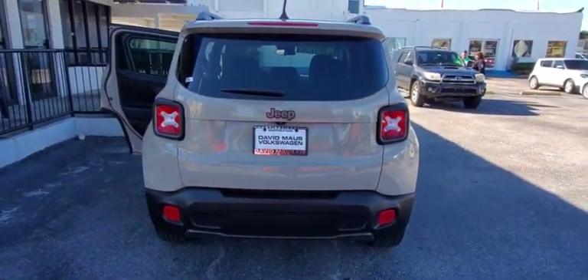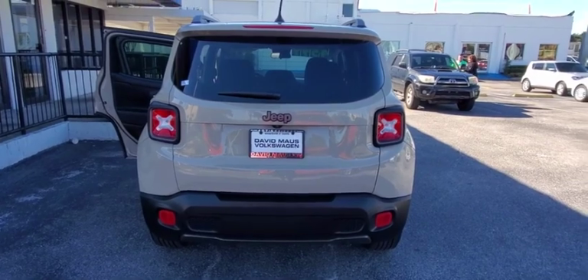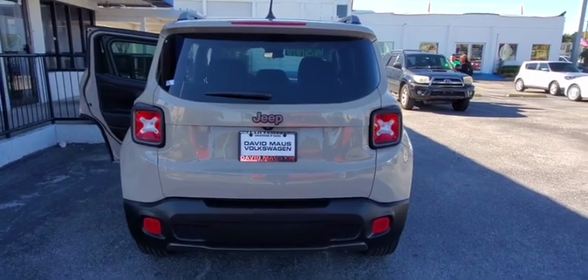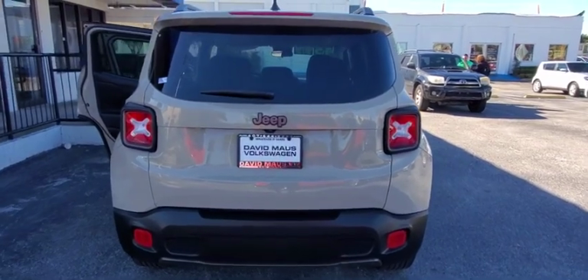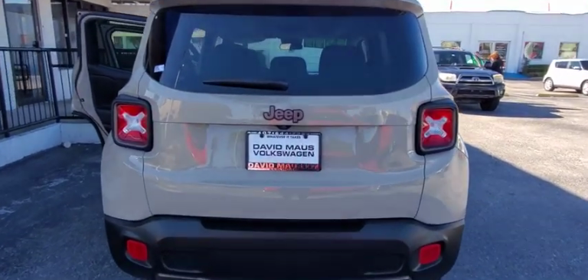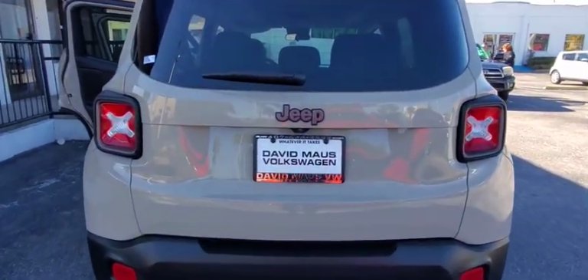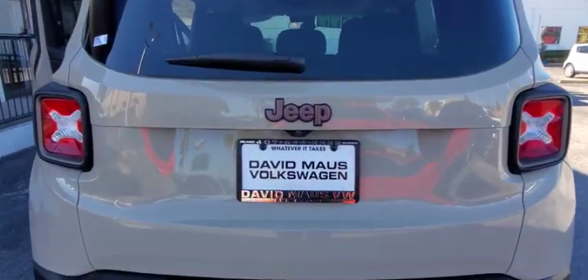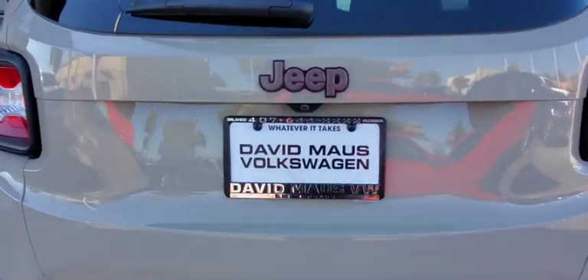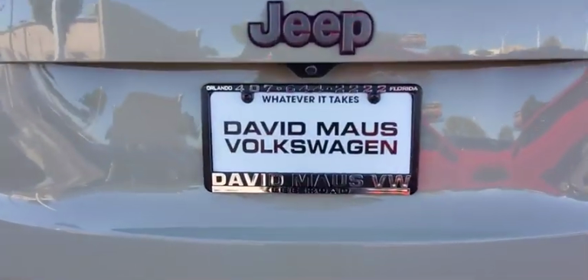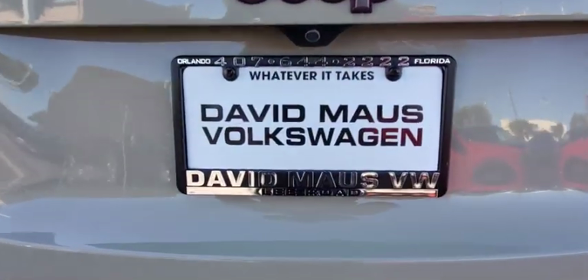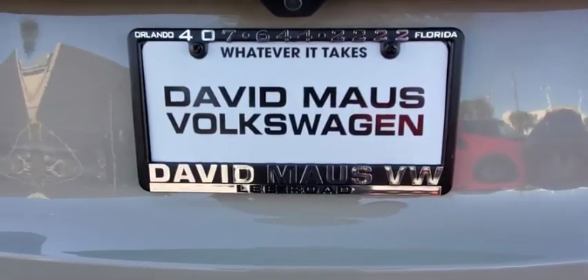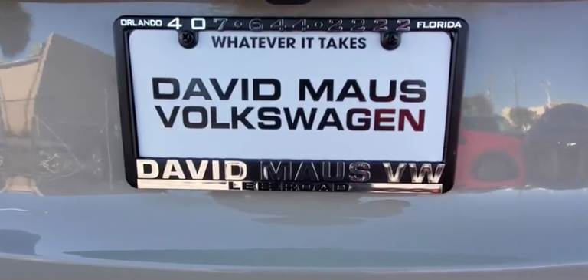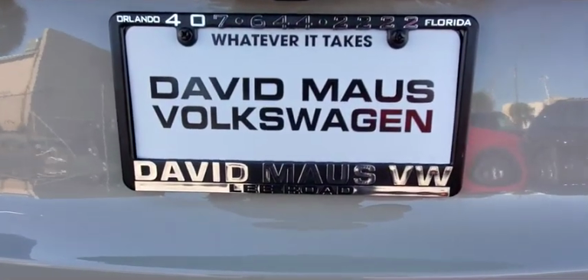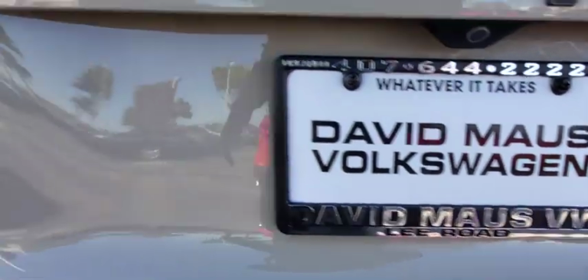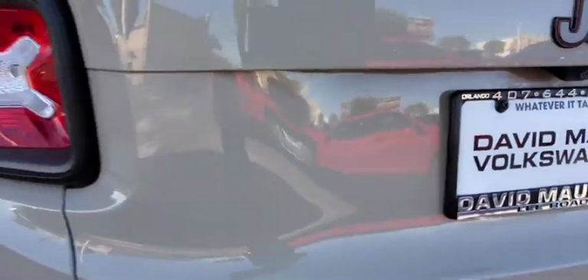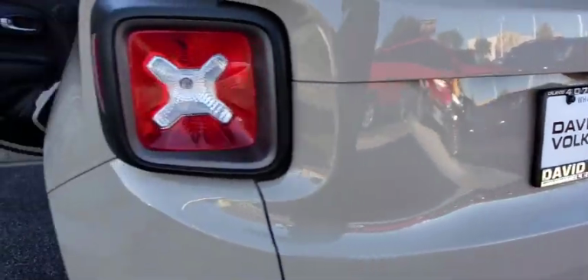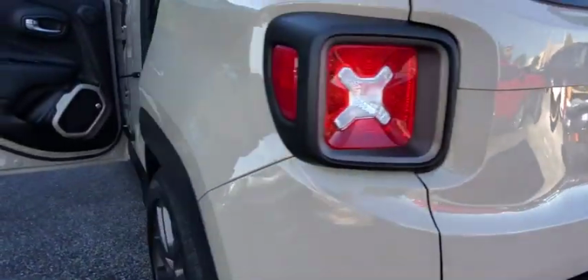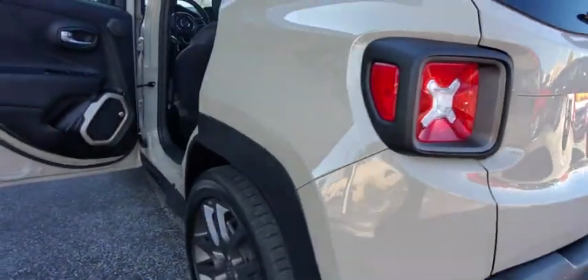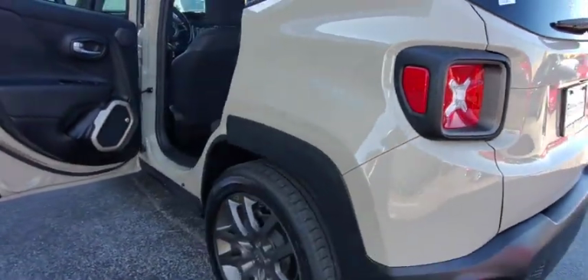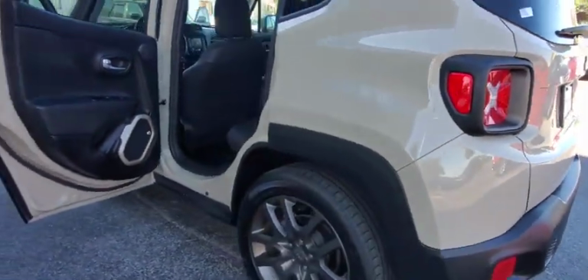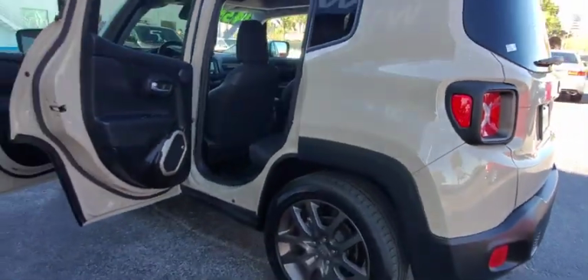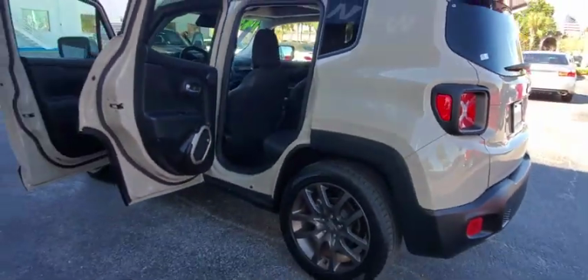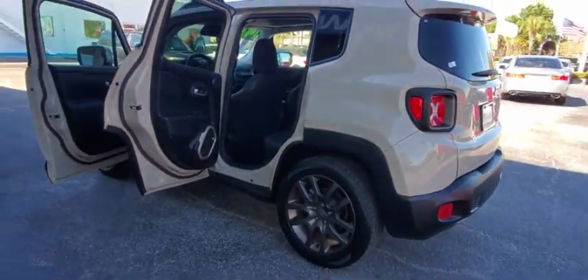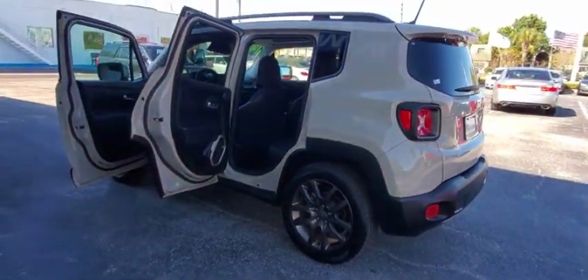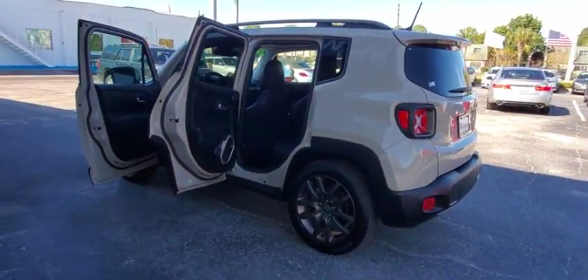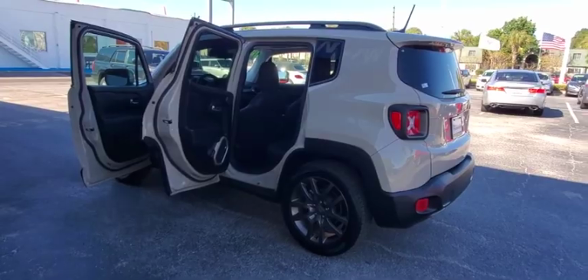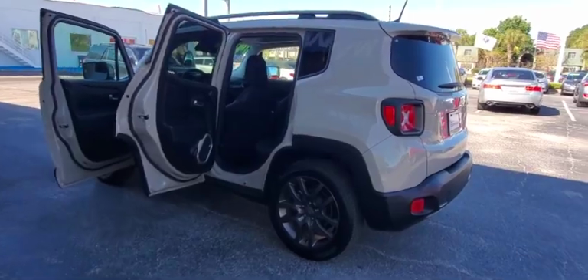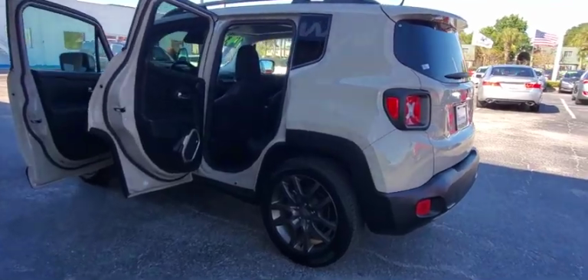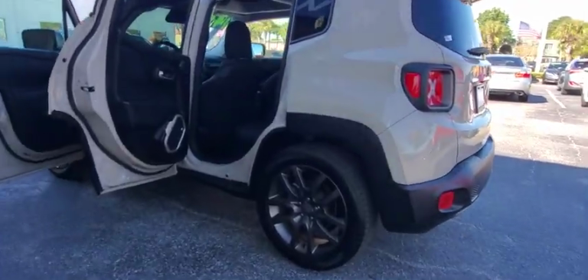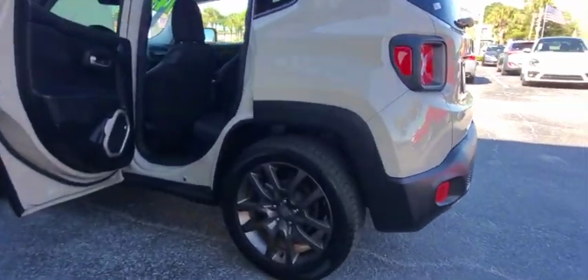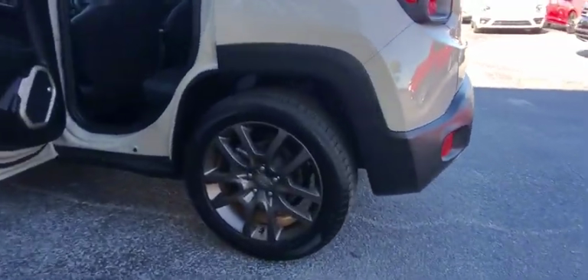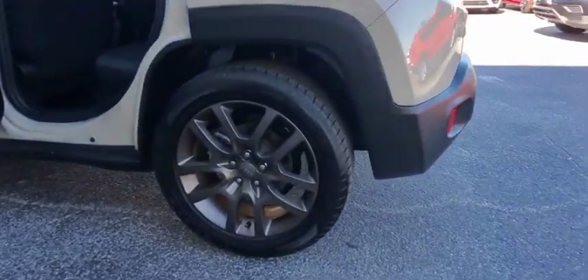This vehicle has less than 45,000 miles. Here are some of this vehicle's great options: backup camera, steering wheel audio controls, remote engine start, anti-lock braking system, keyless entry, traction control.